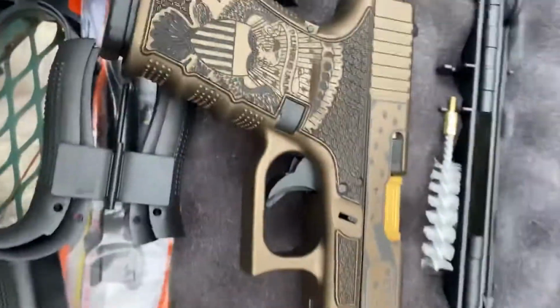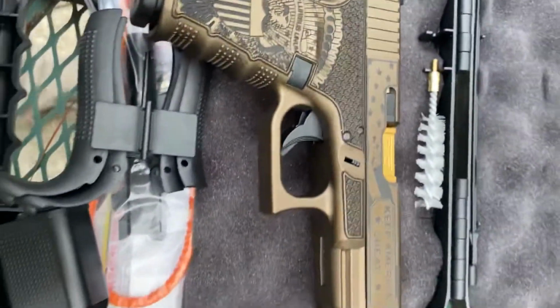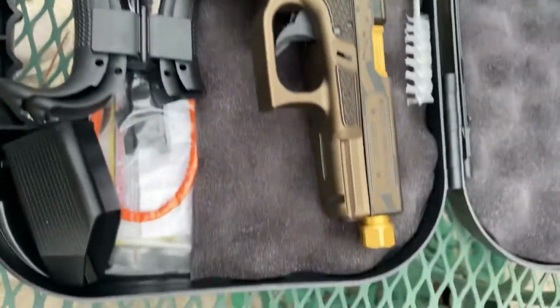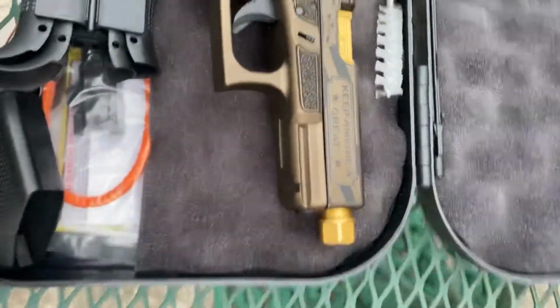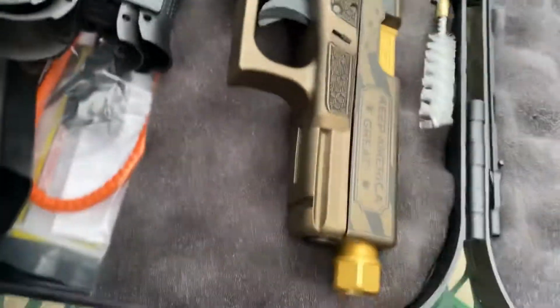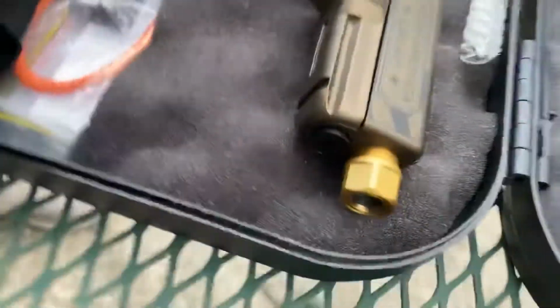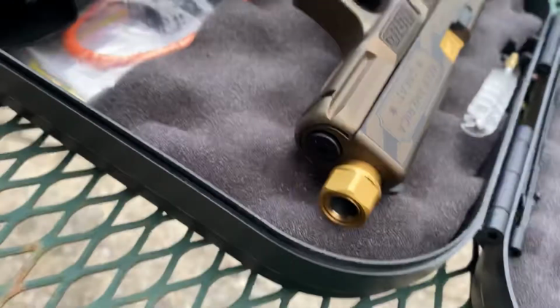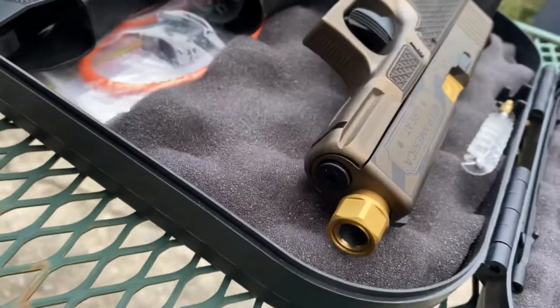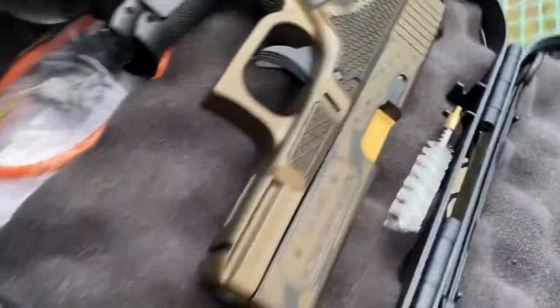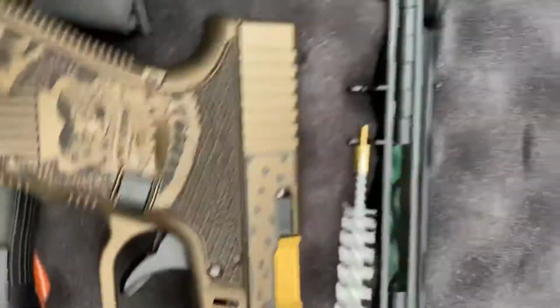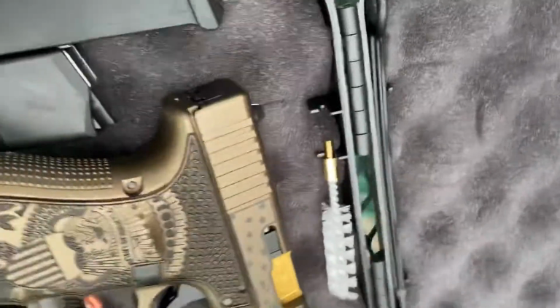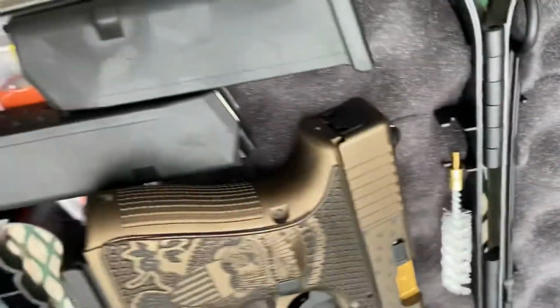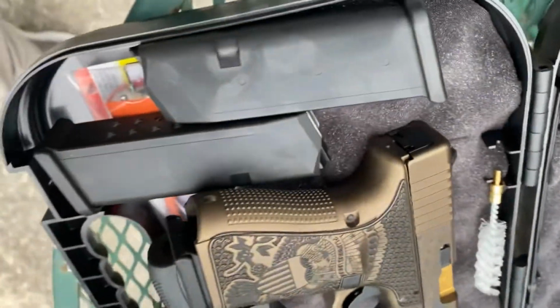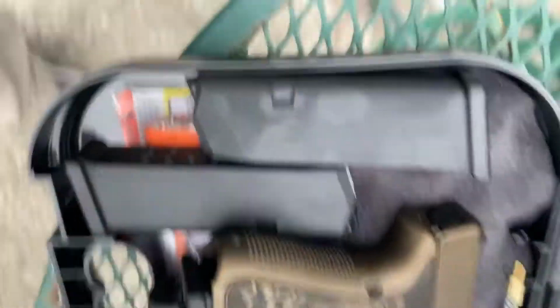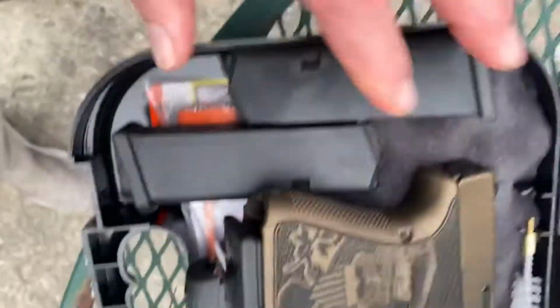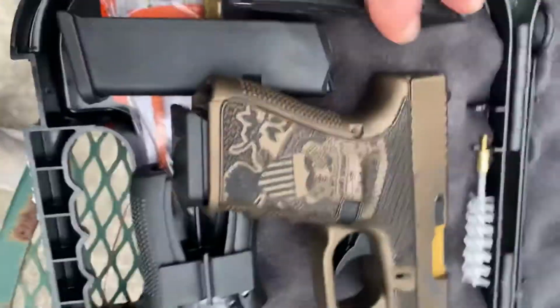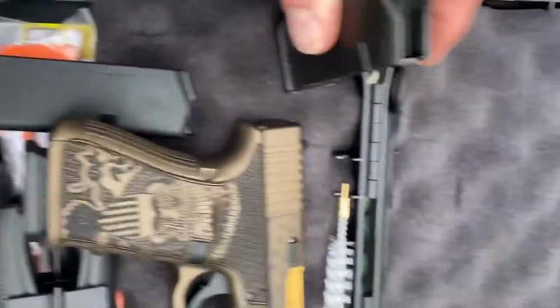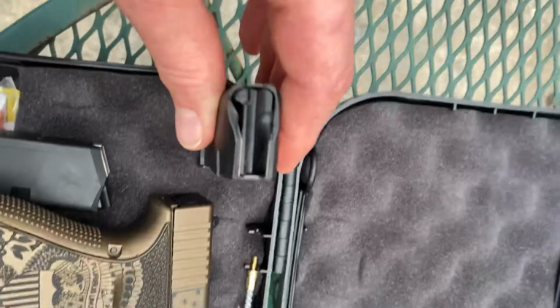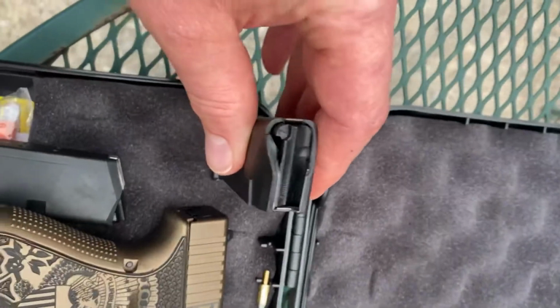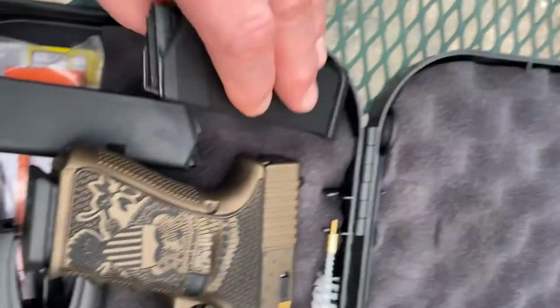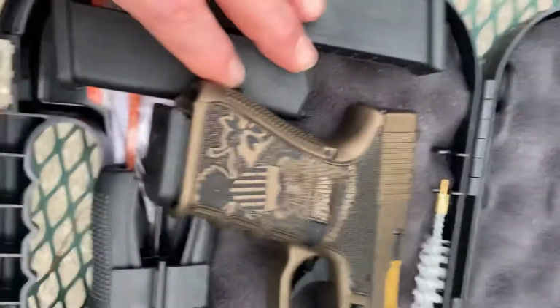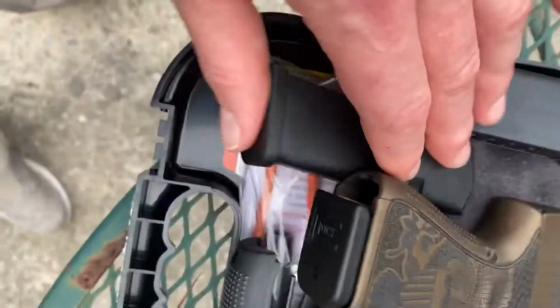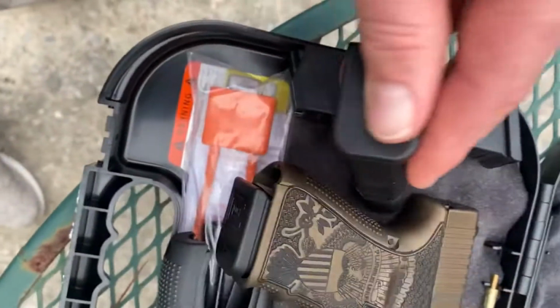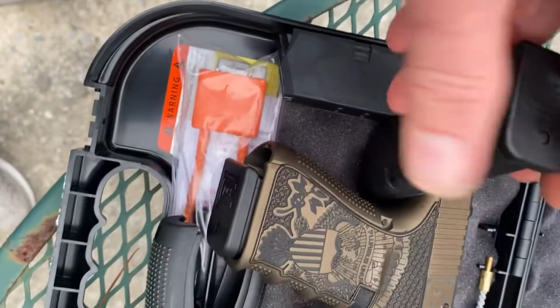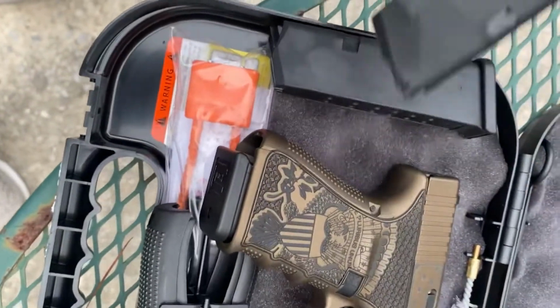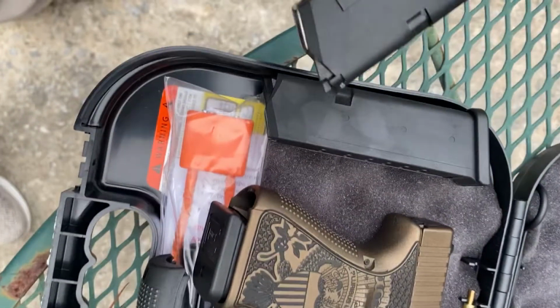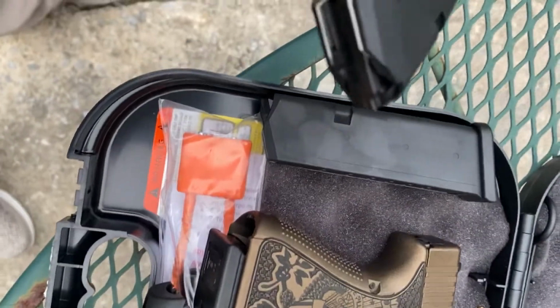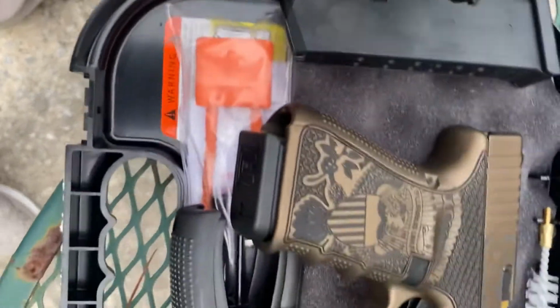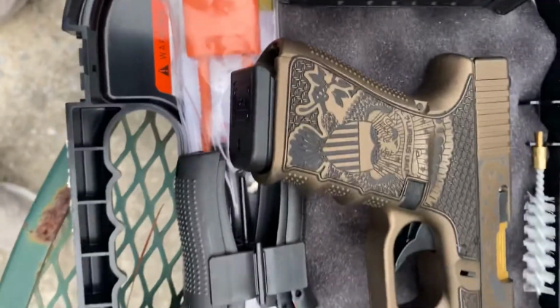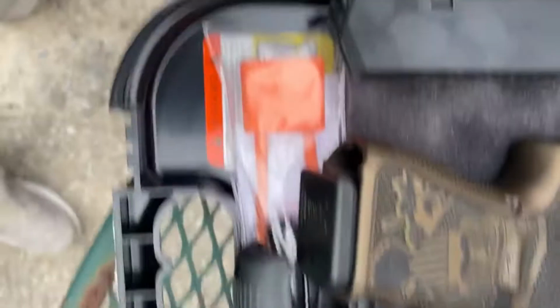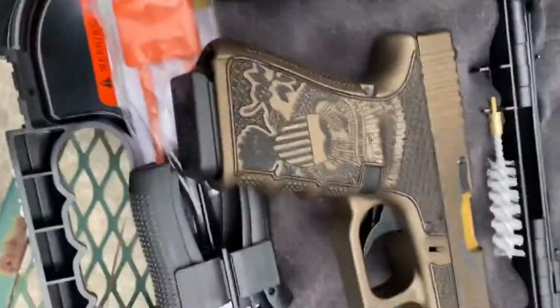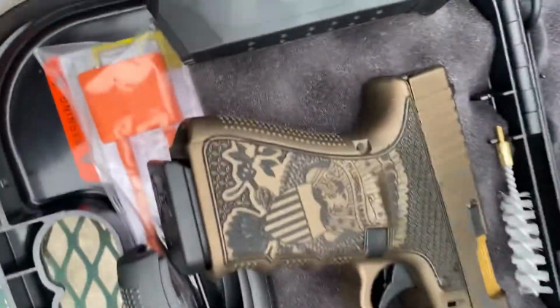This is my first Glock. I heard everybody loves them. They give you three mags — I thought it was two, but it's three mags, excuse me.